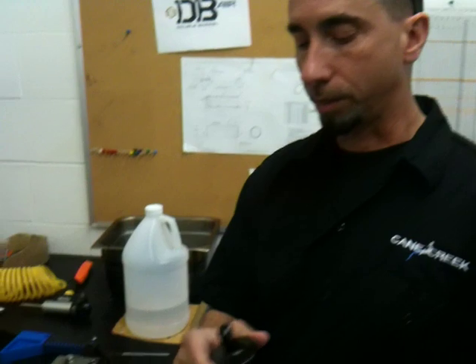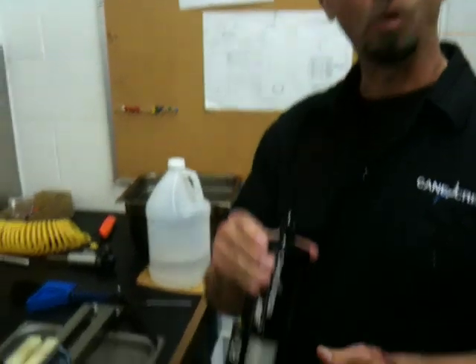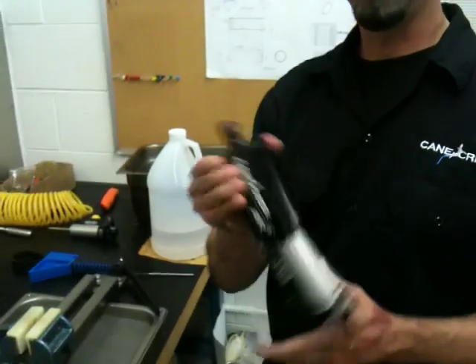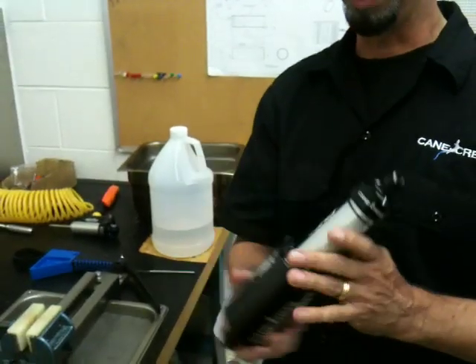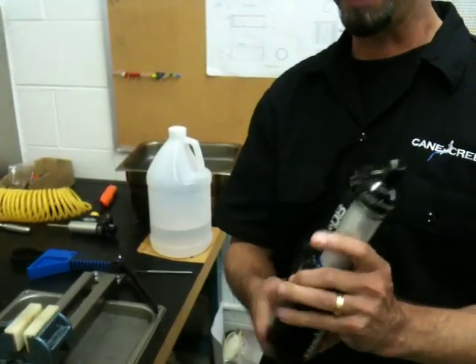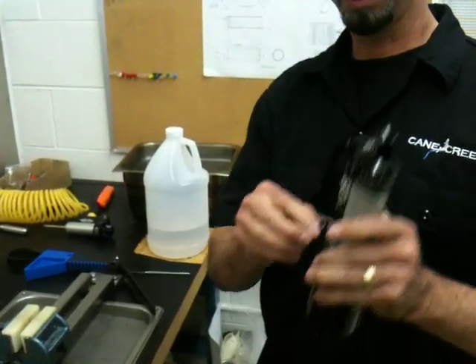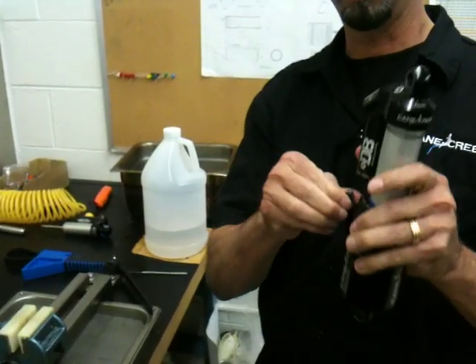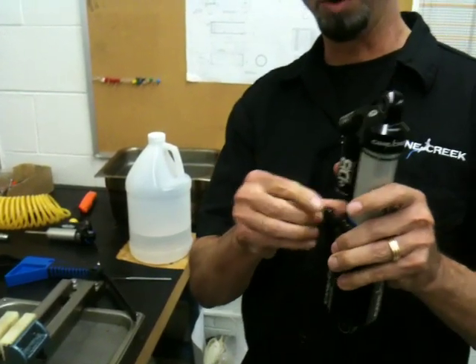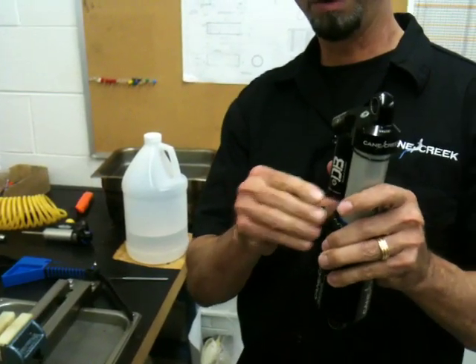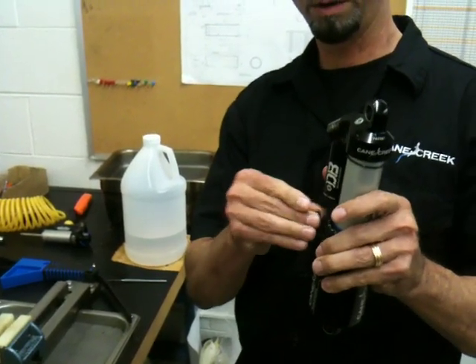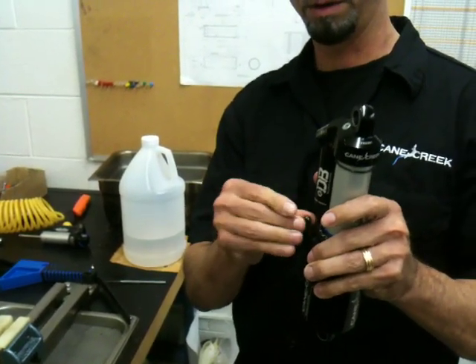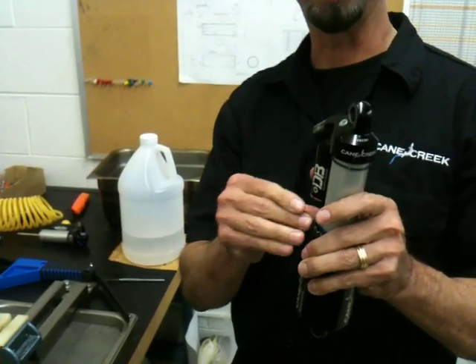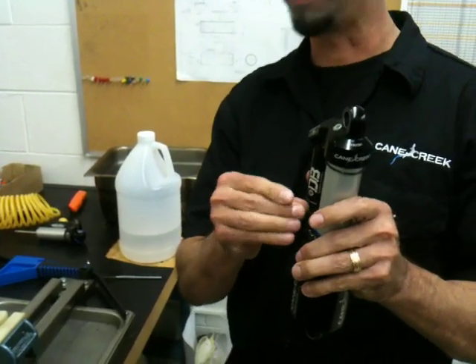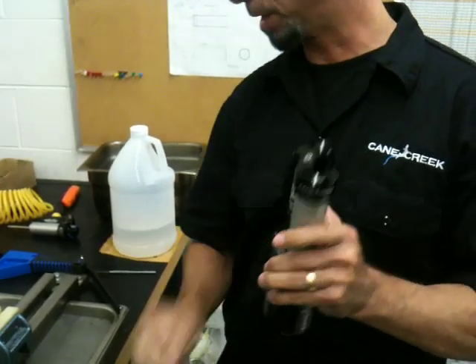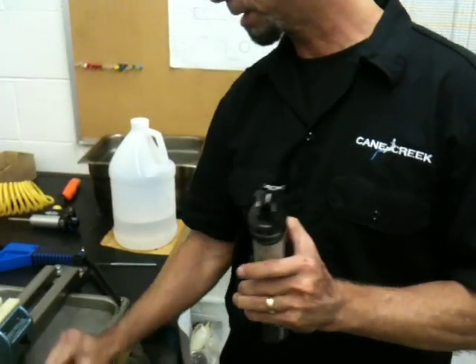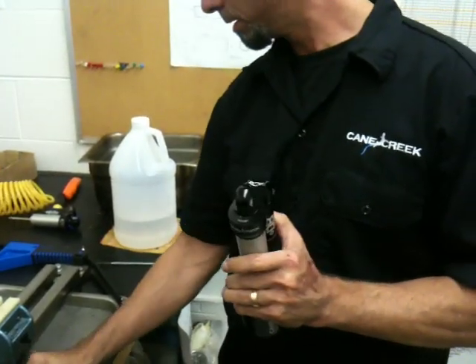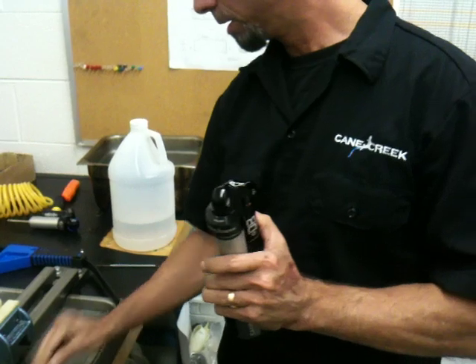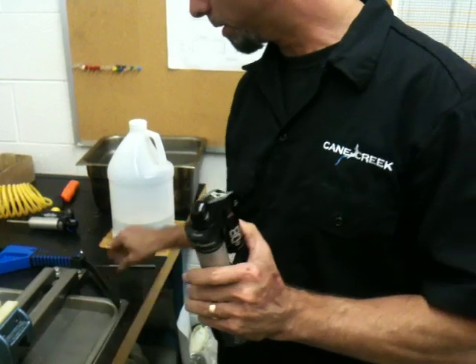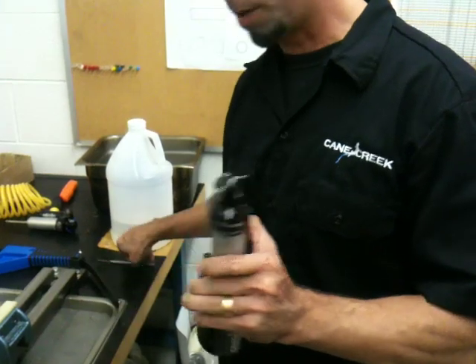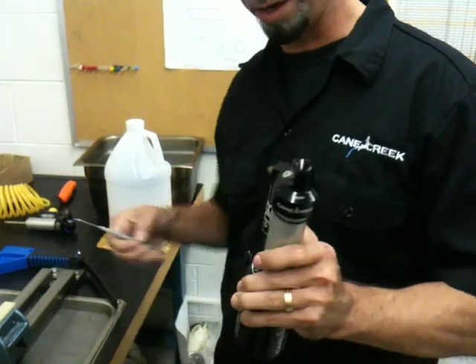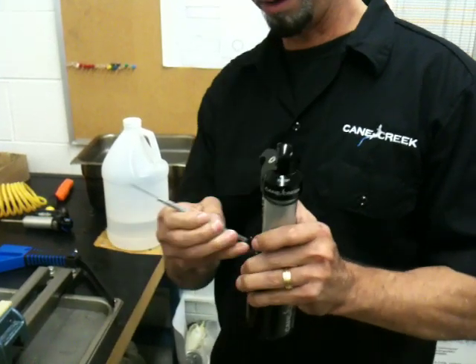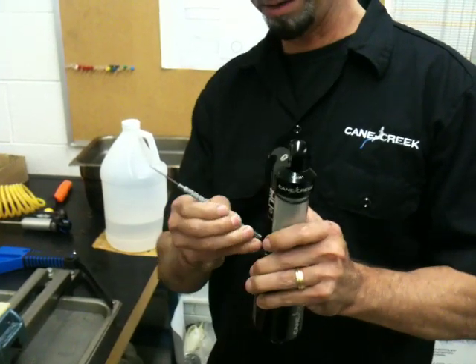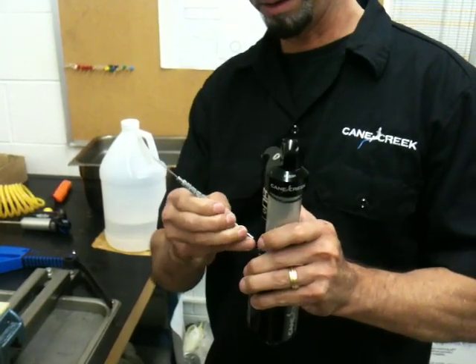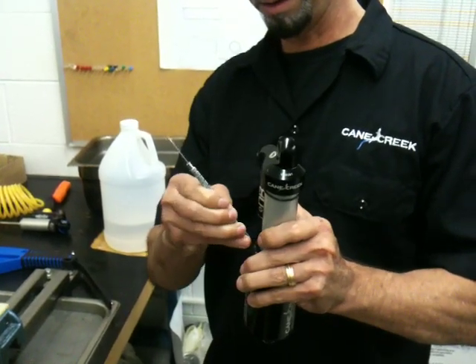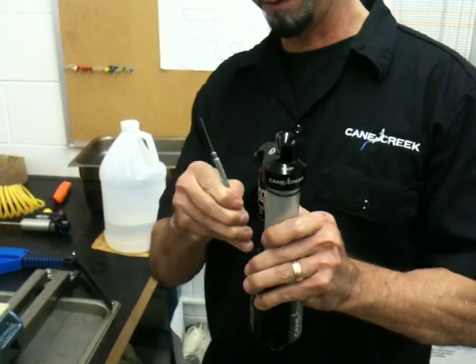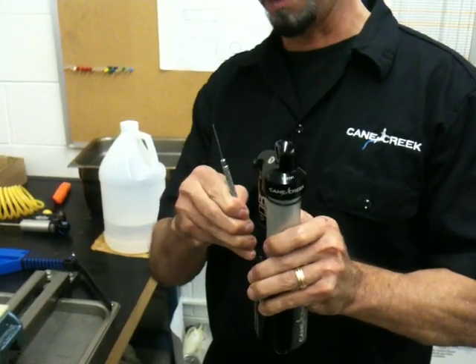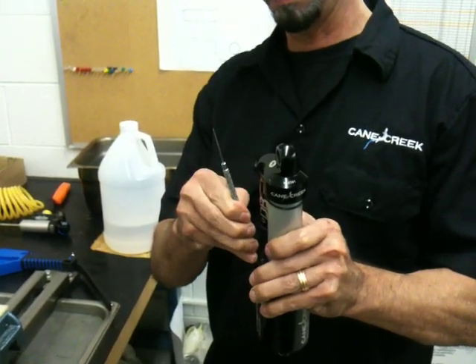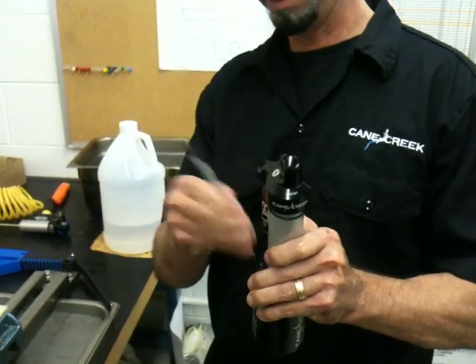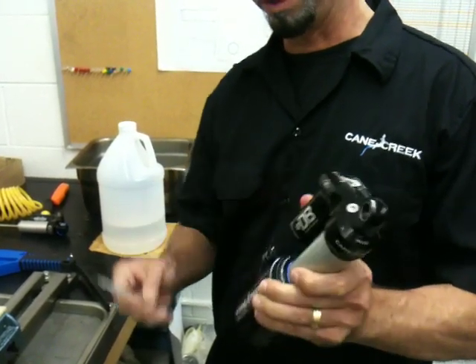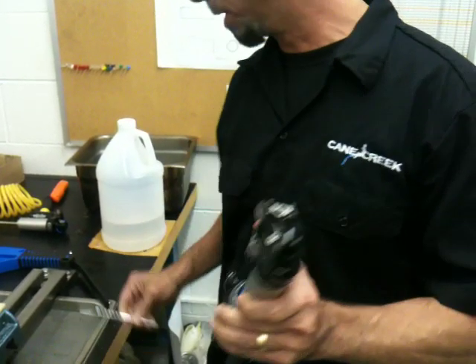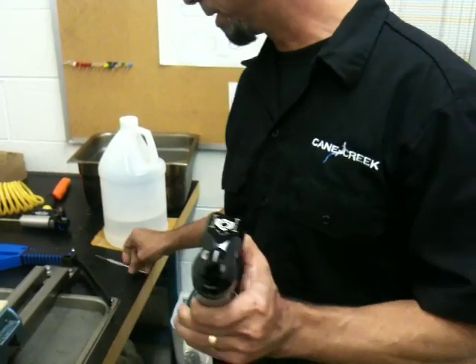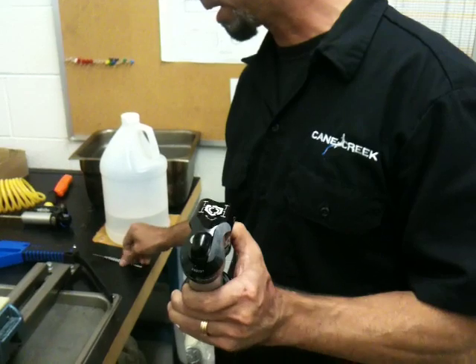Step one would be the obvious — remove the air from the shock. Depress your air valve; there's no air in this shock.